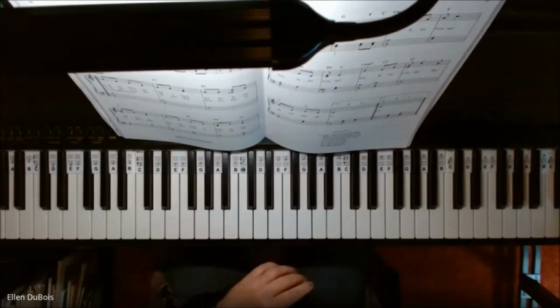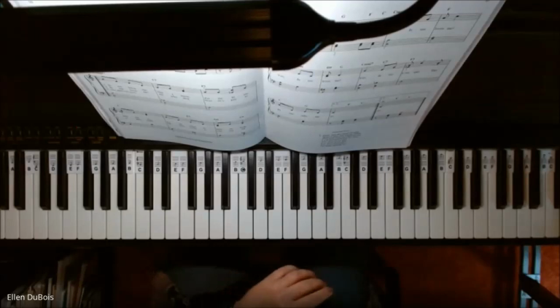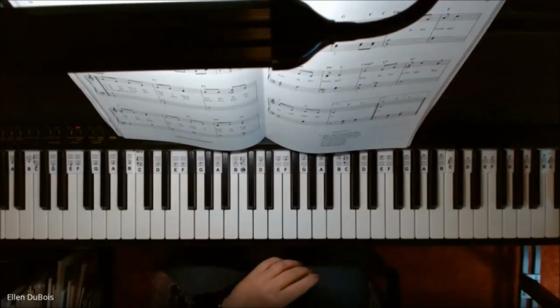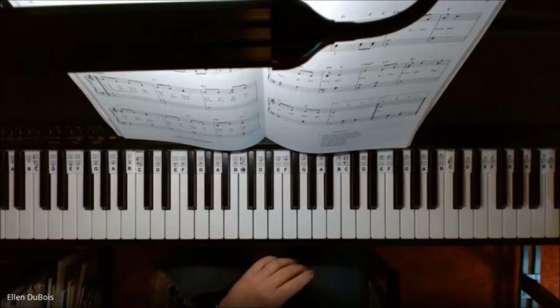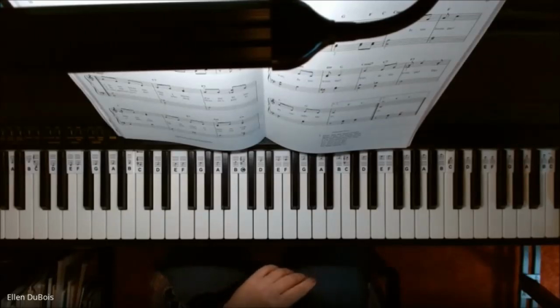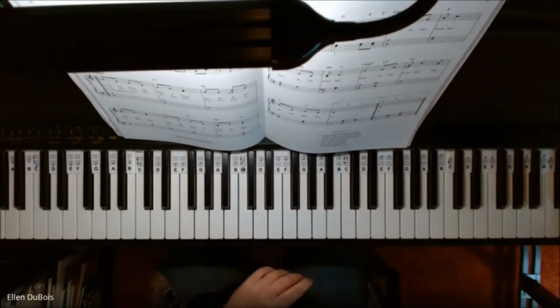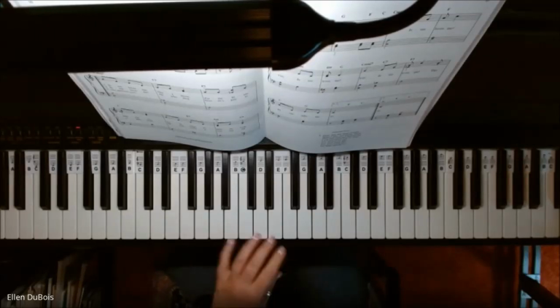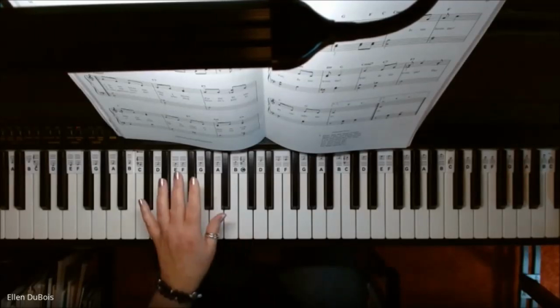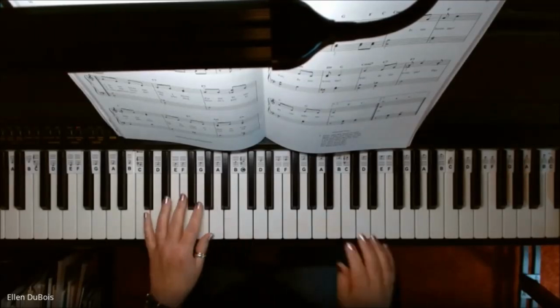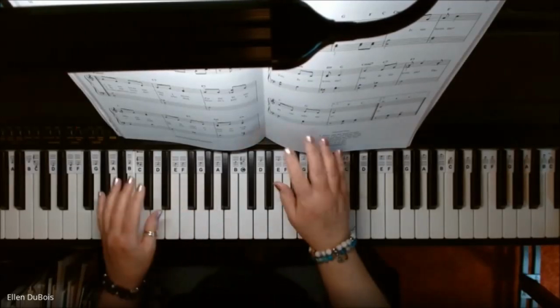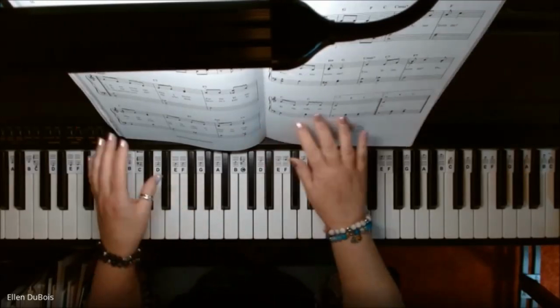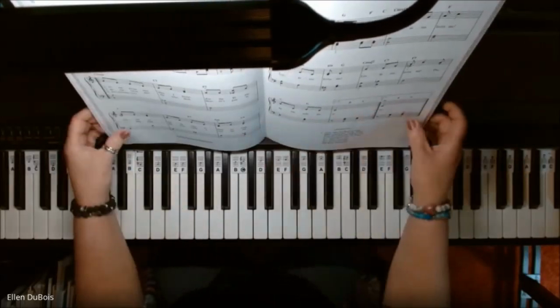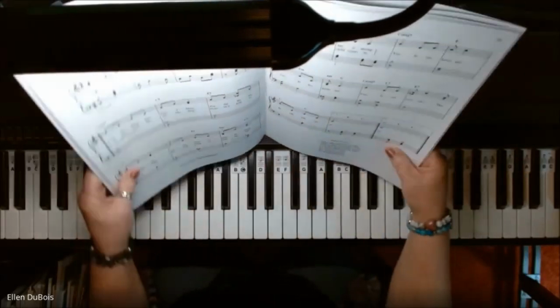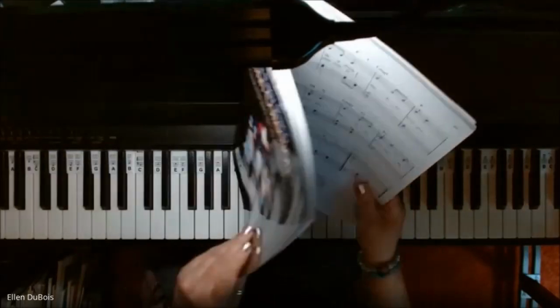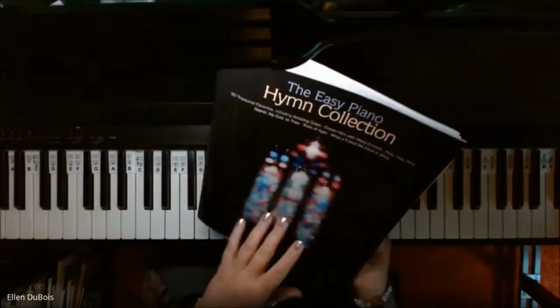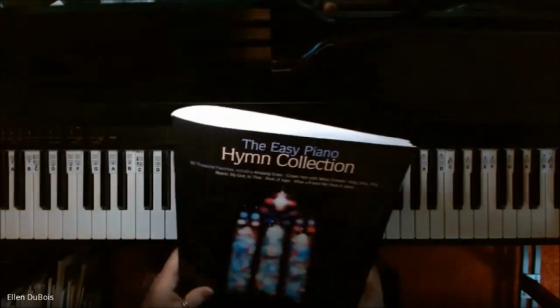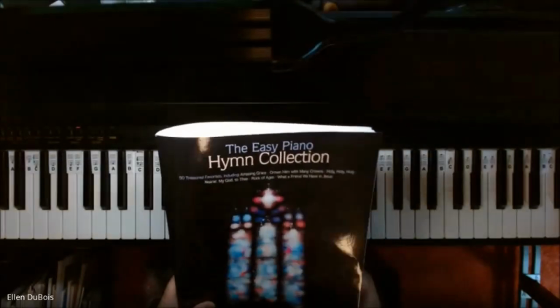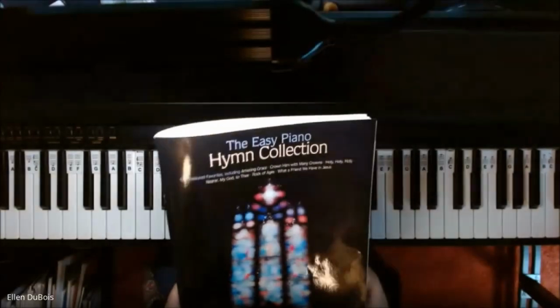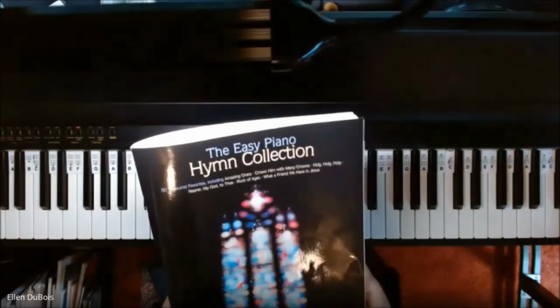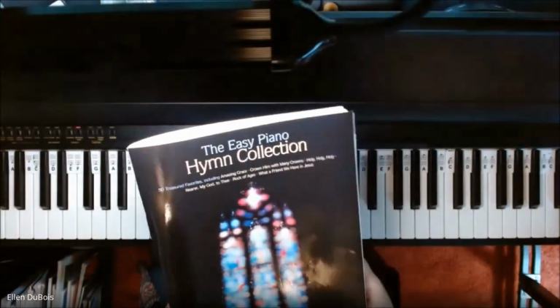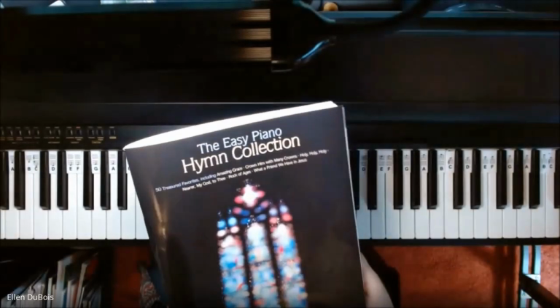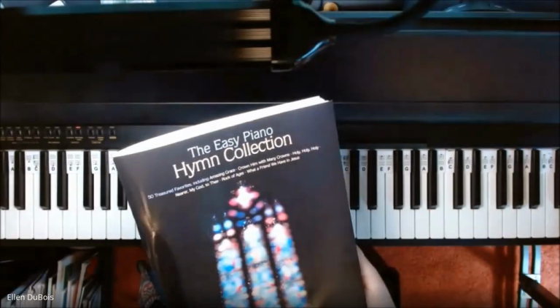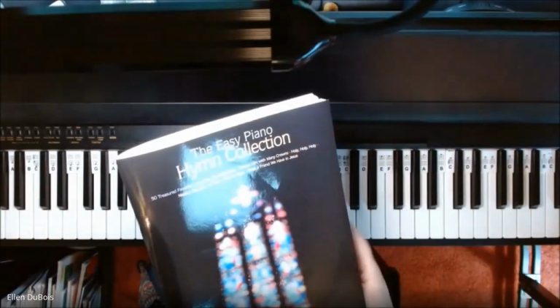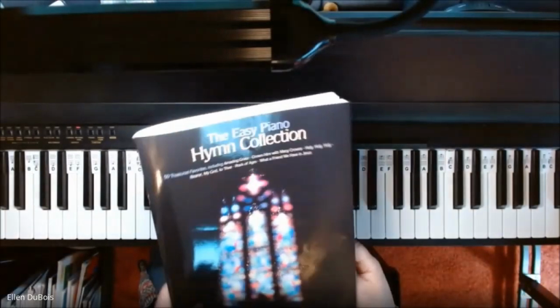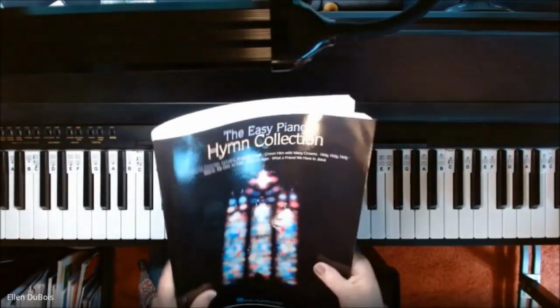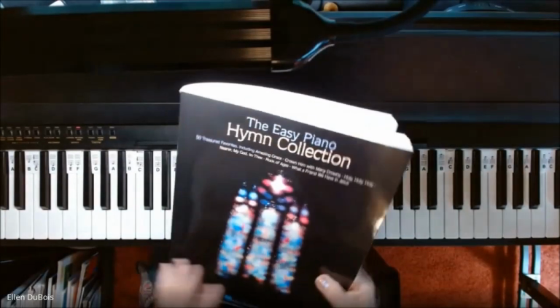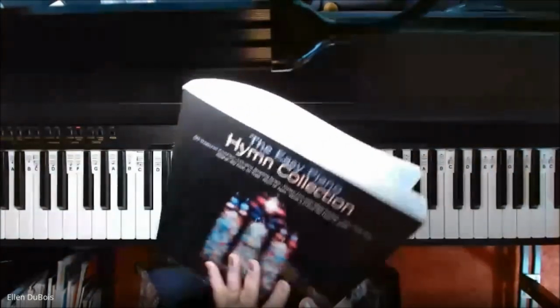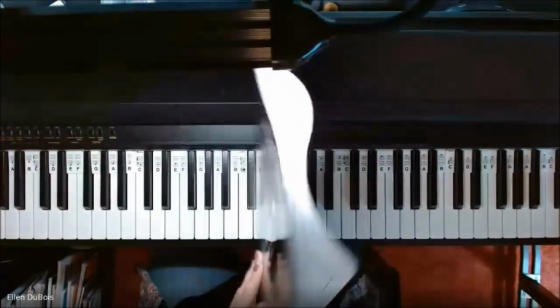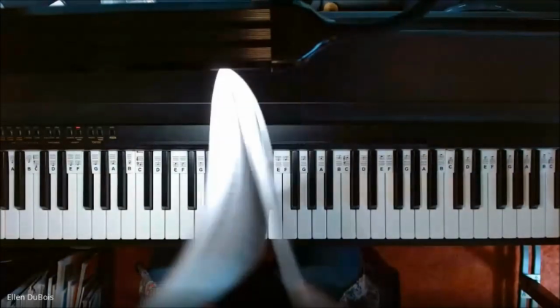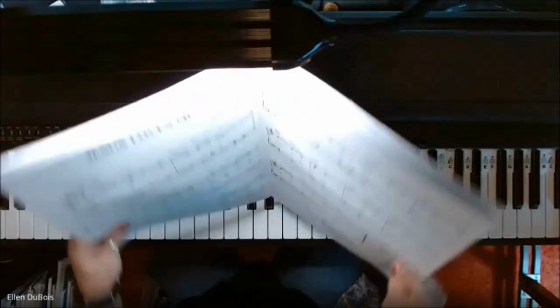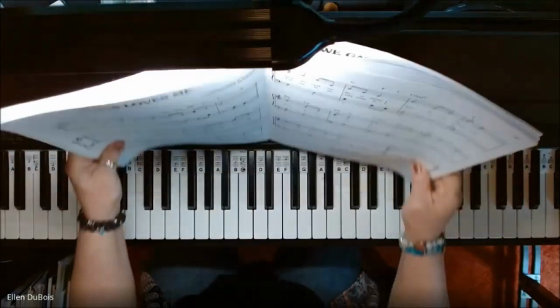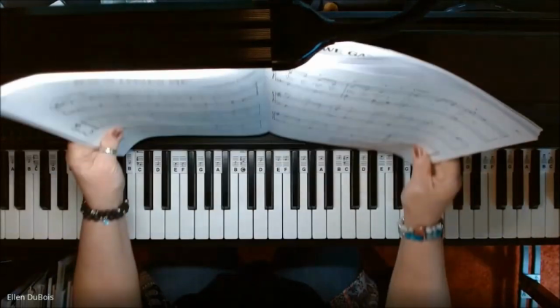Hey everyone, it's Ellen from Rhapsody Music Lessons, and I'm playing another song out of the Easy Piano Hymn Collection, which I'll leave a link to in my description.